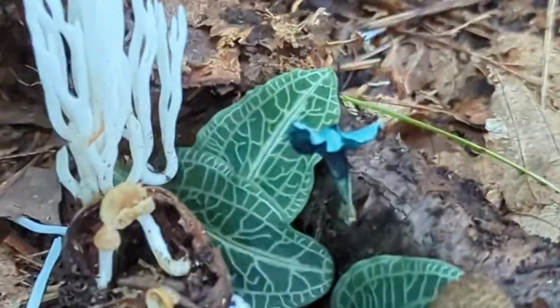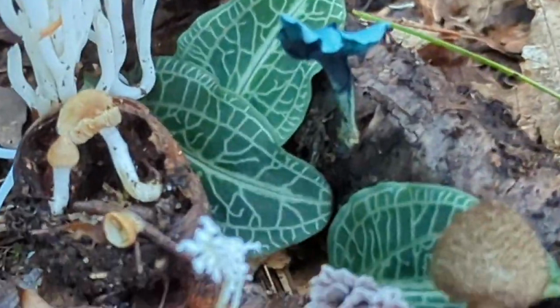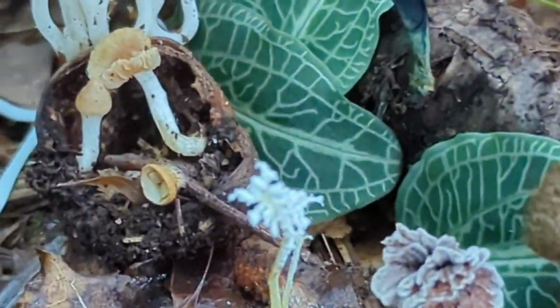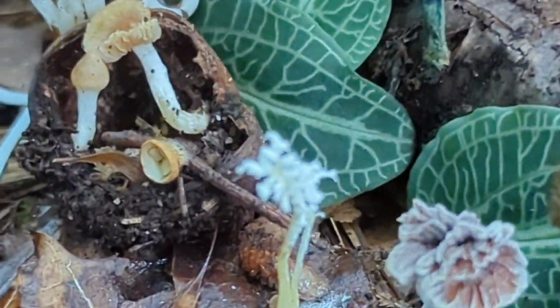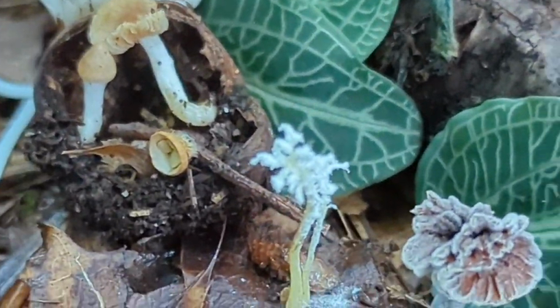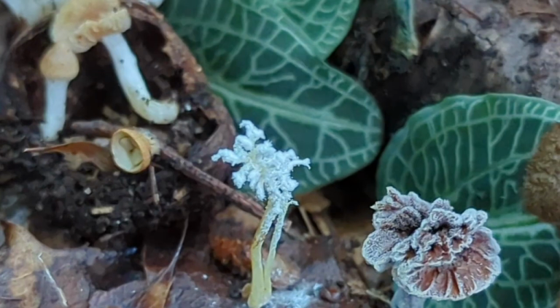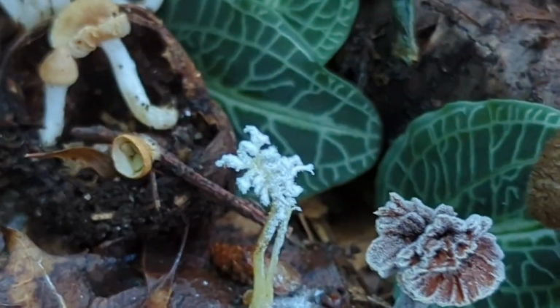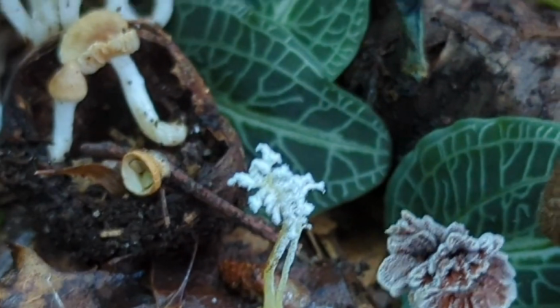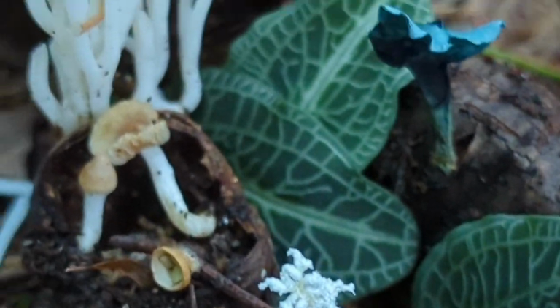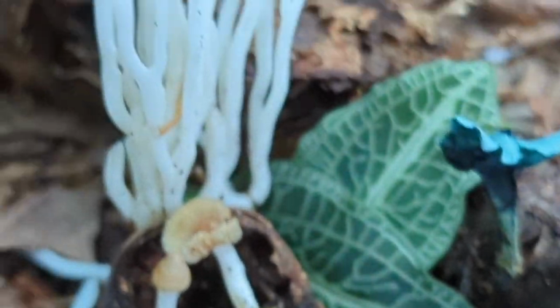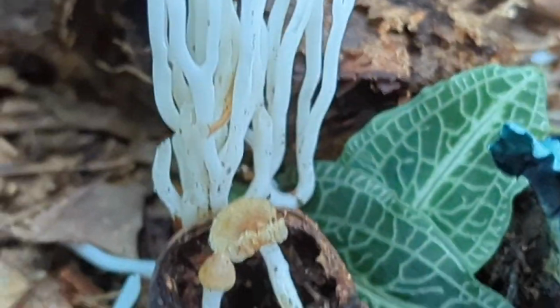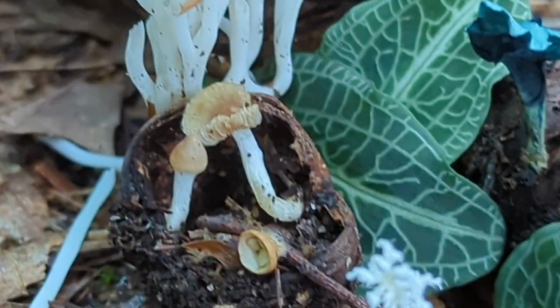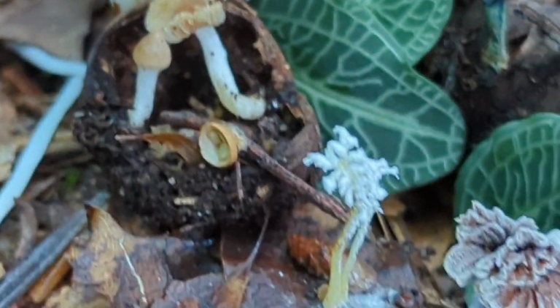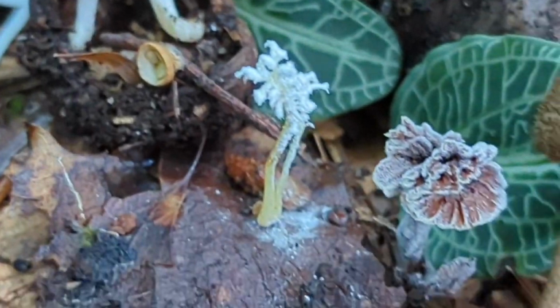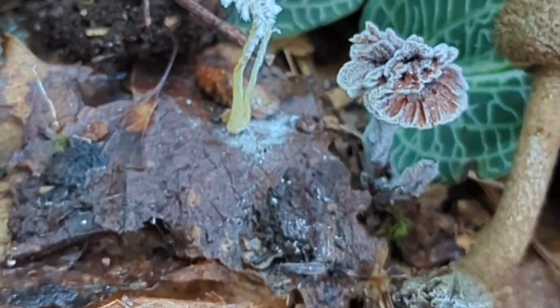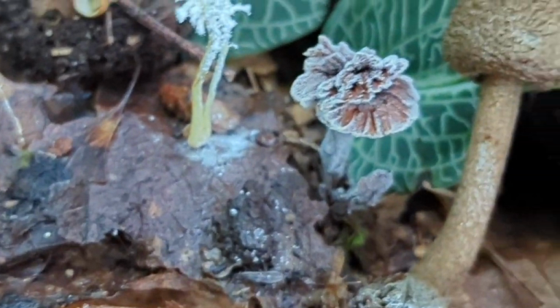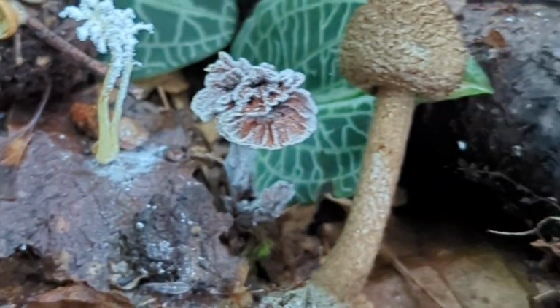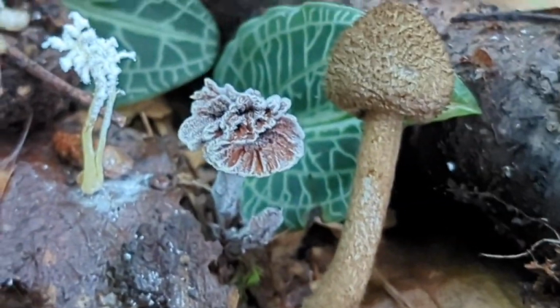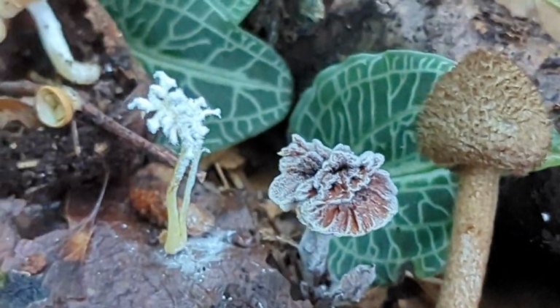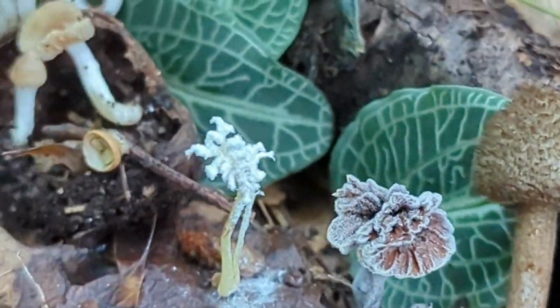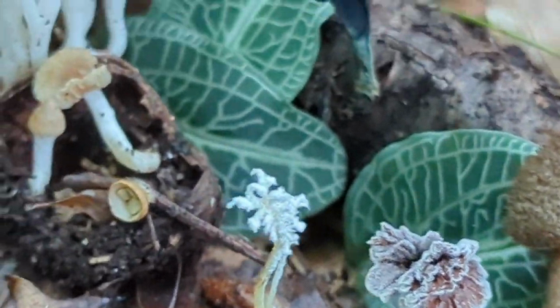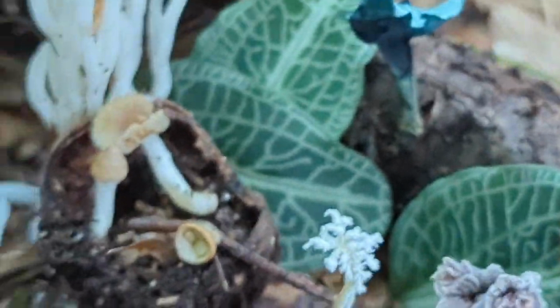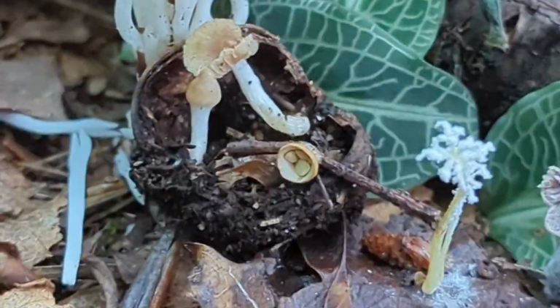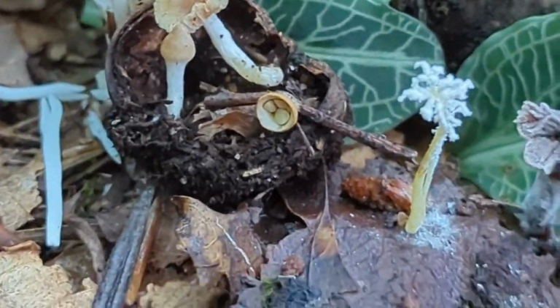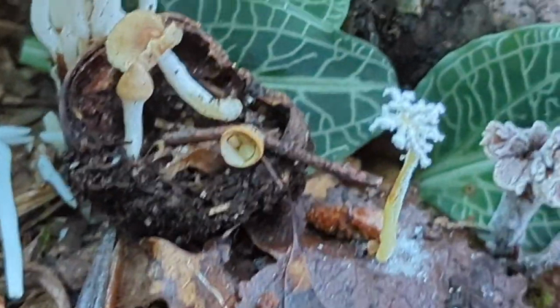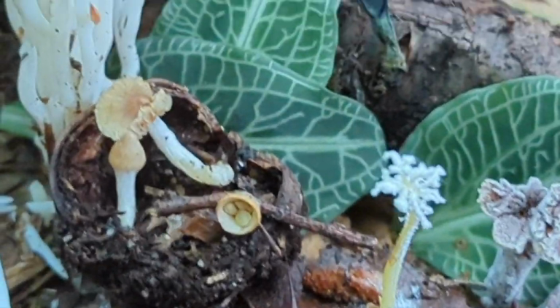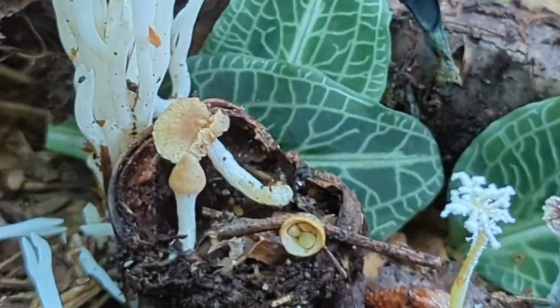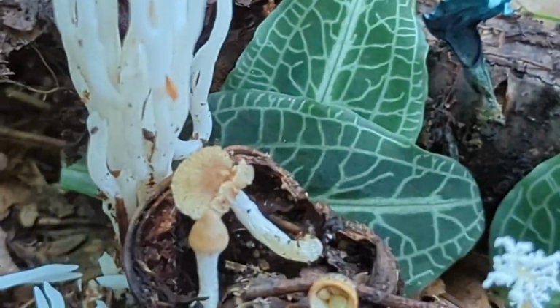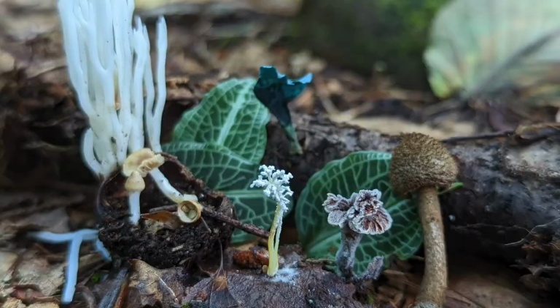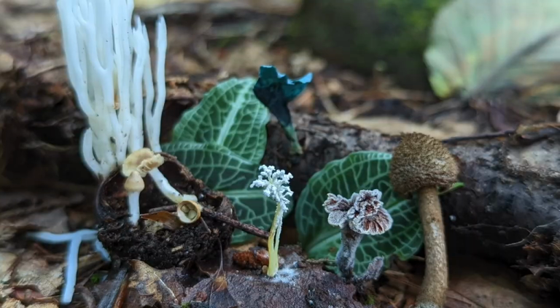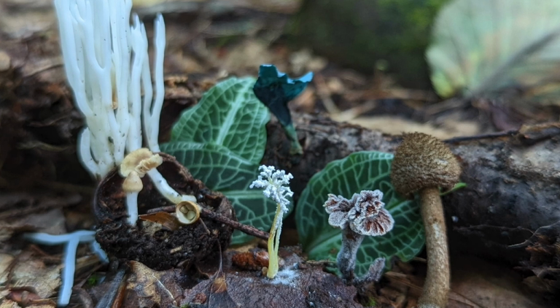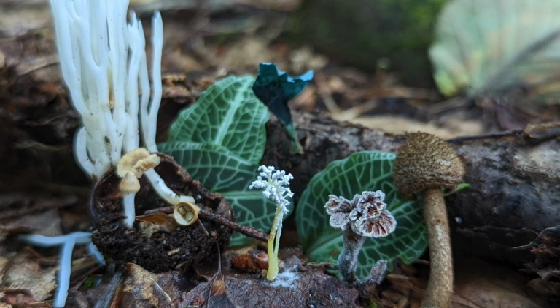I put together this little bunch. I'm not sure what all of them are, but the guy in front is a parasitic fungi that grows on bugs called Cordyceps tuberculatus. There's also Chloris aborea in the back and there's bird's nest fungi.